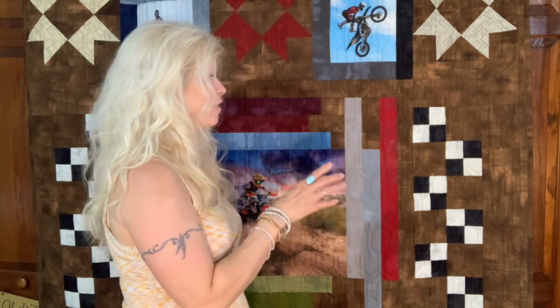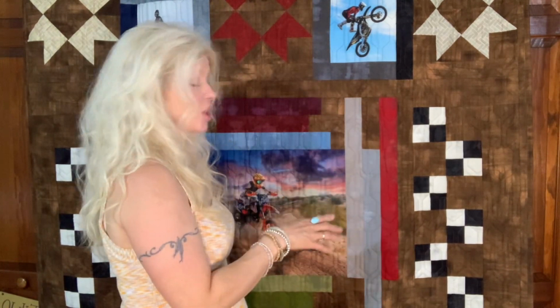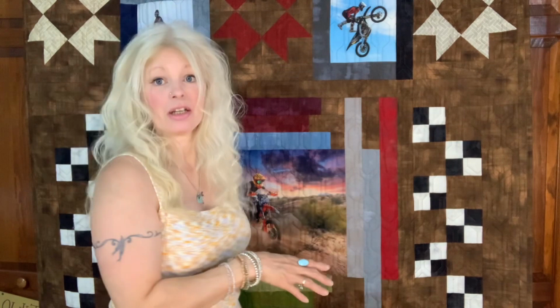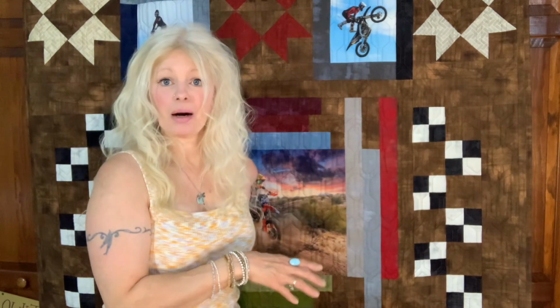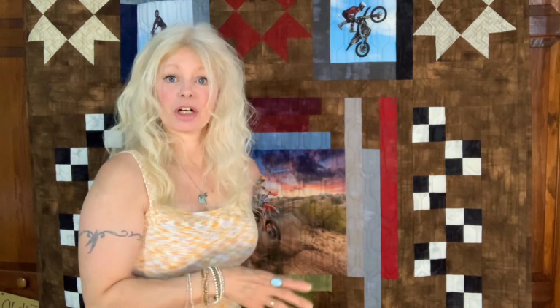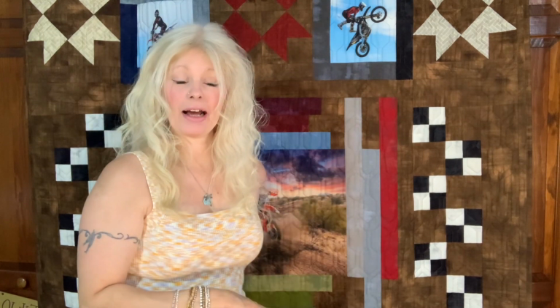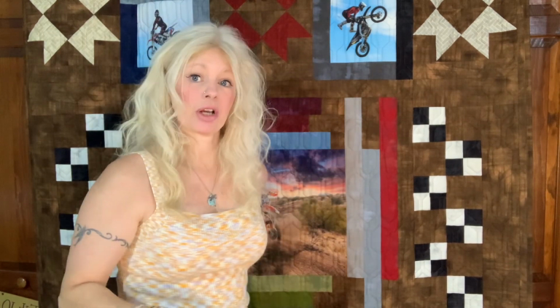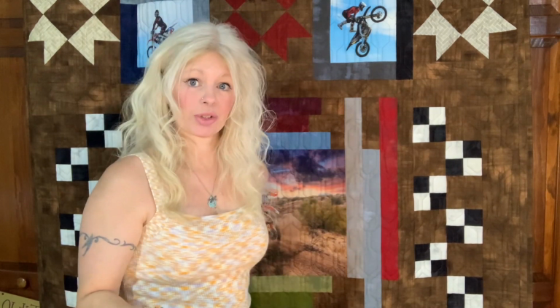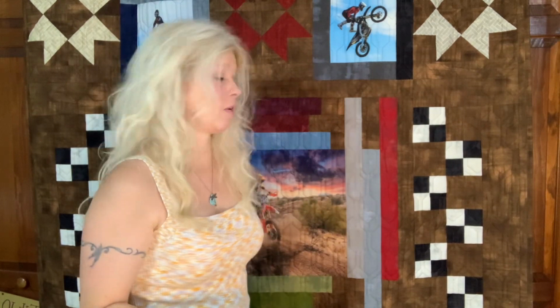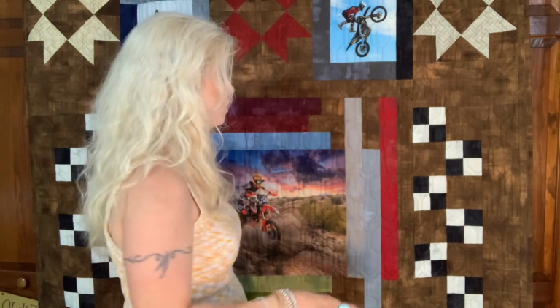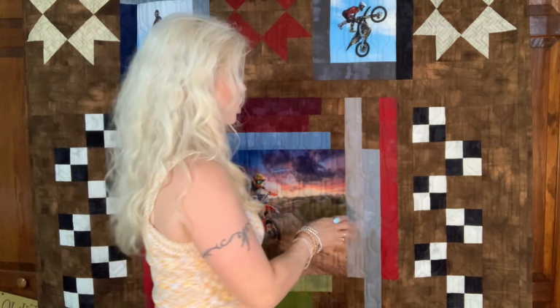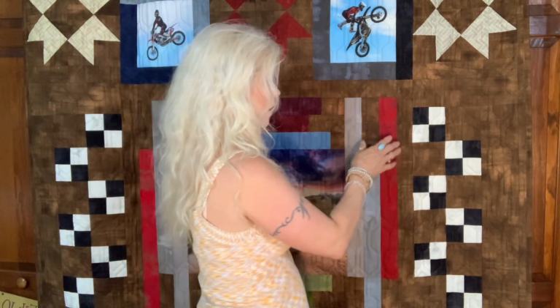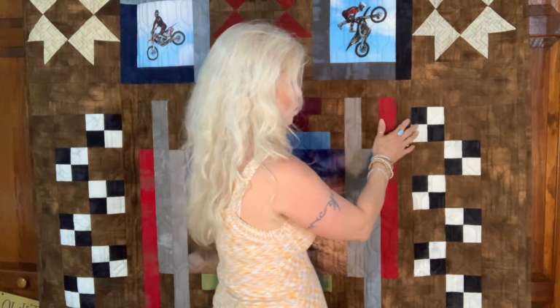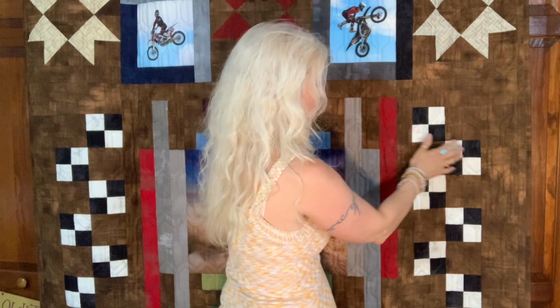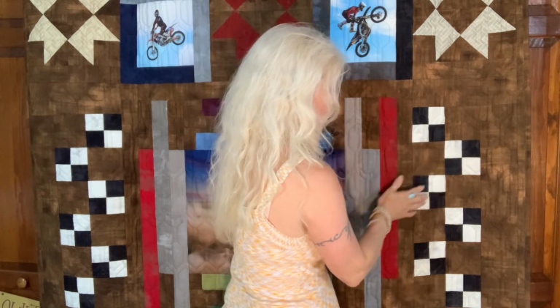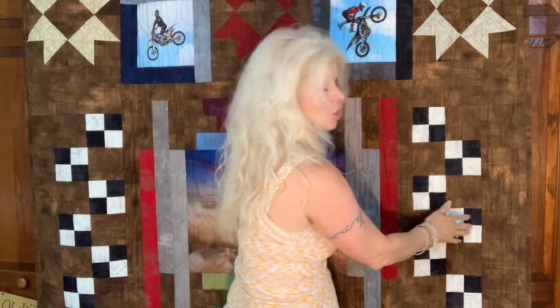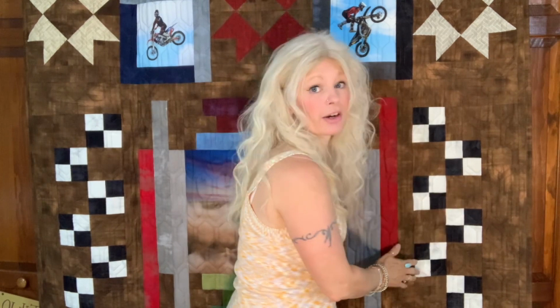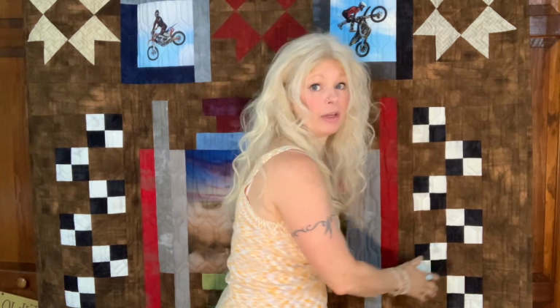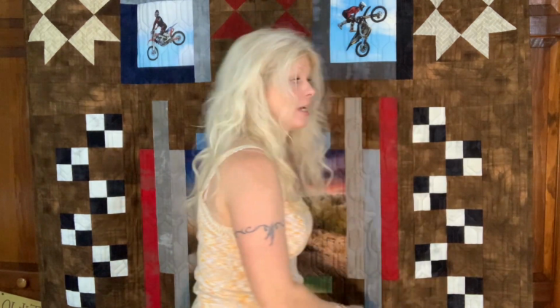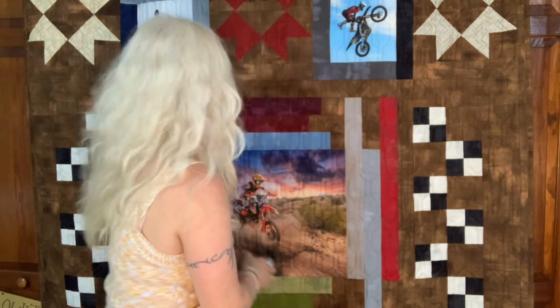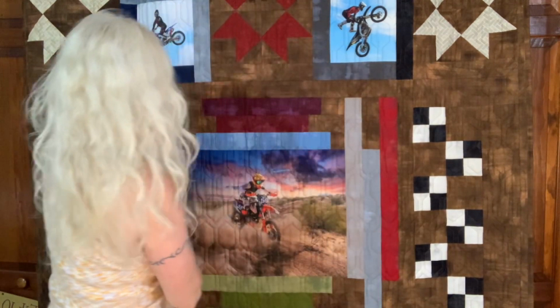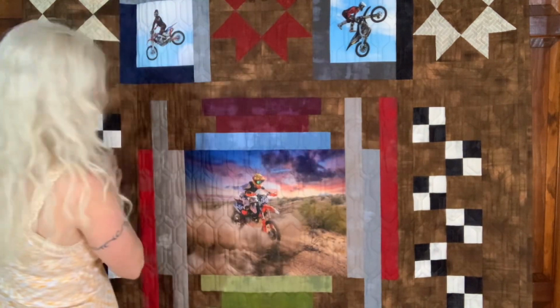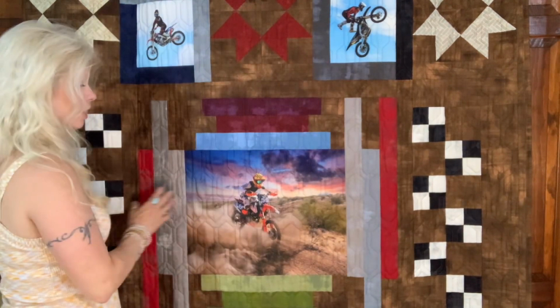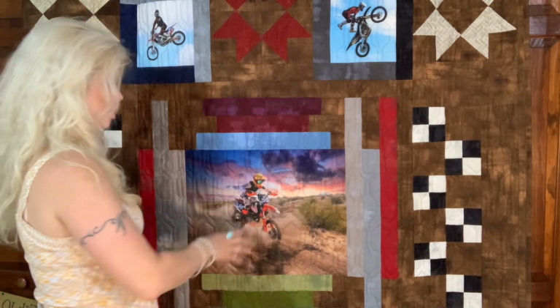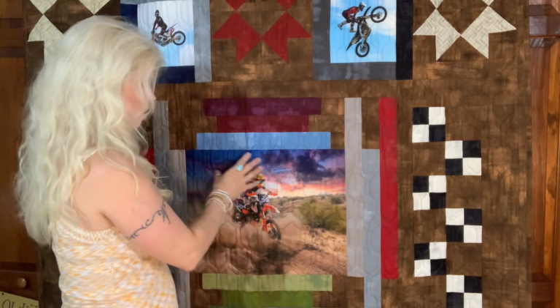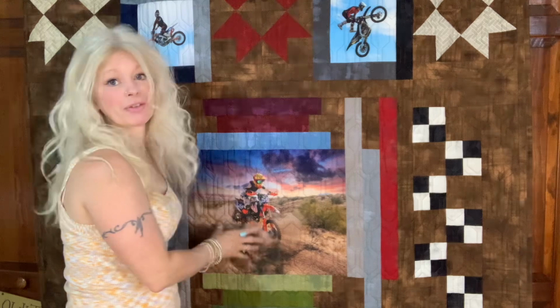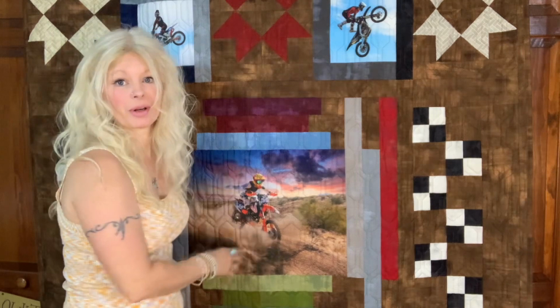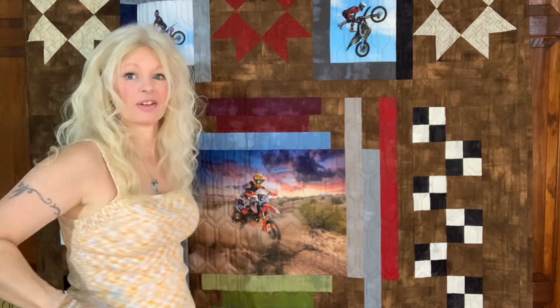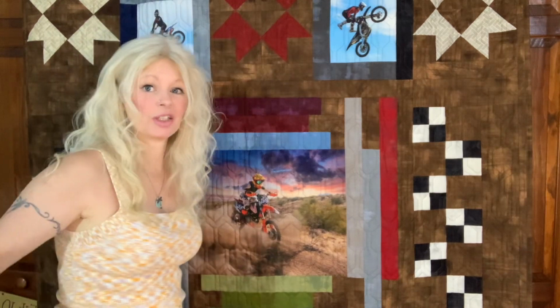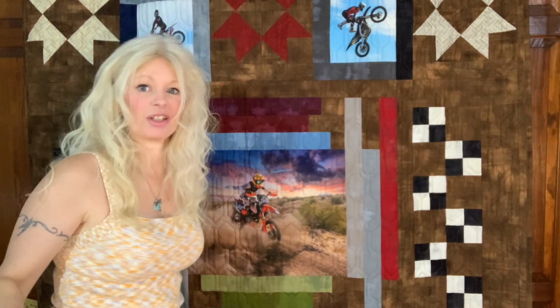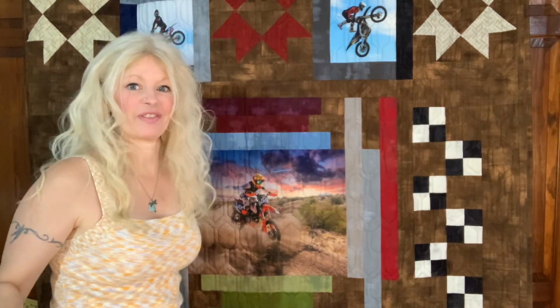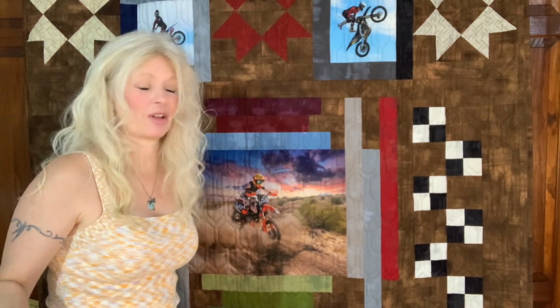A friend suggested some checkered flags, which I thought was great. So I ended up making checkered flags and these little four patches, and I just staggered them down on each side, which really makes the rider in the middle look like he's racing through the finish line.